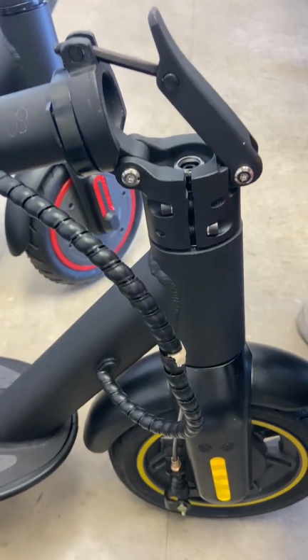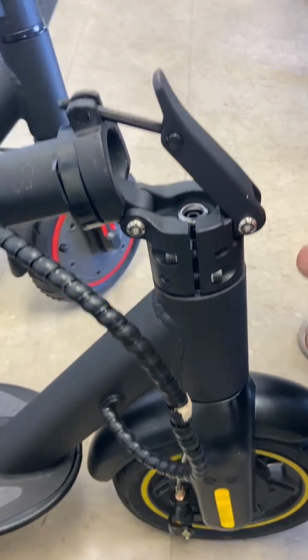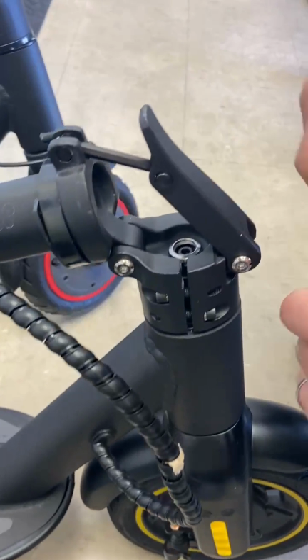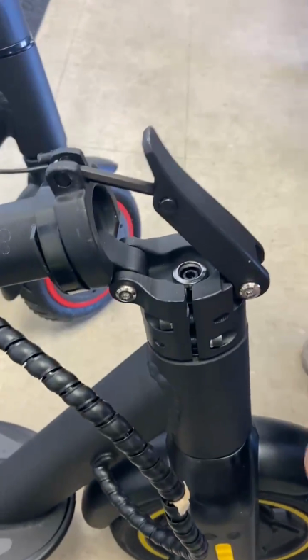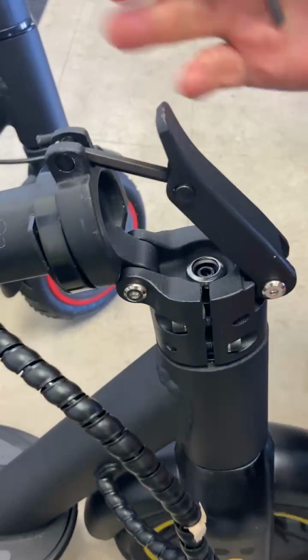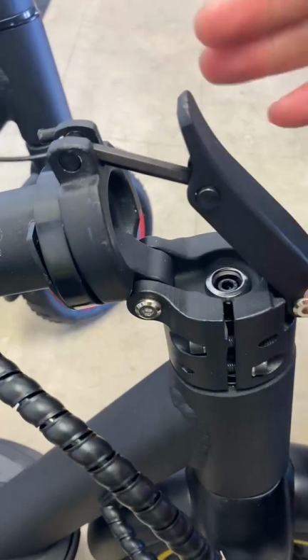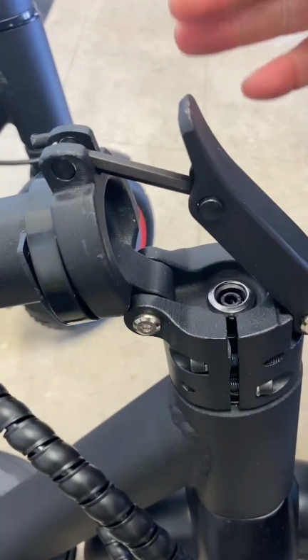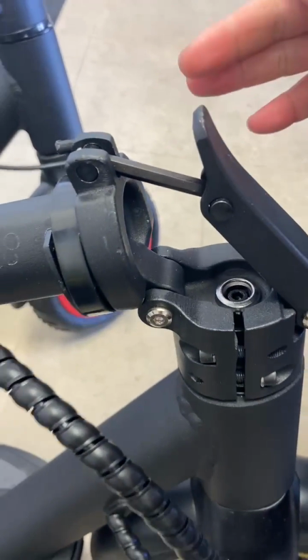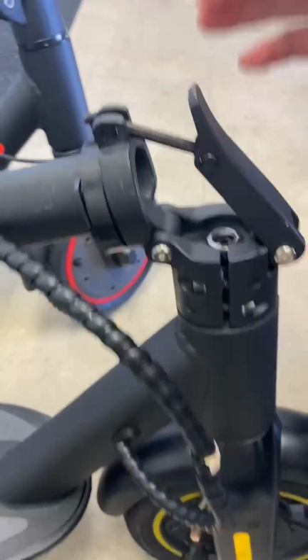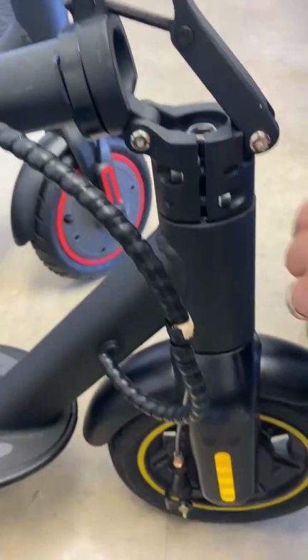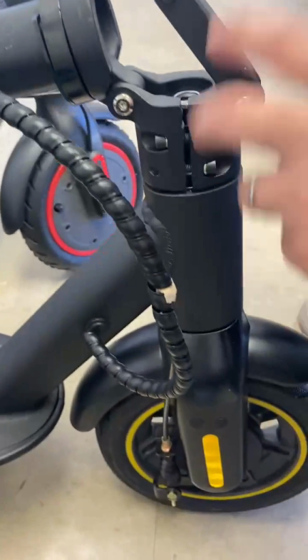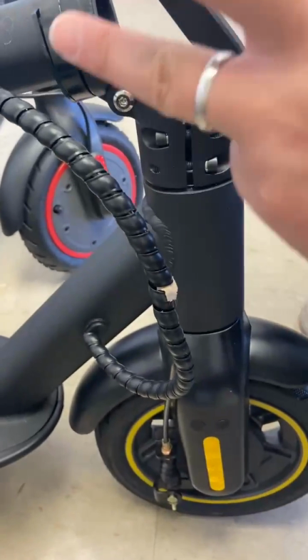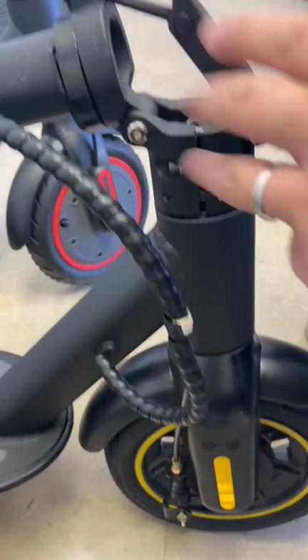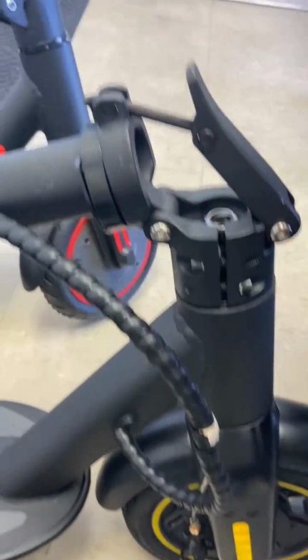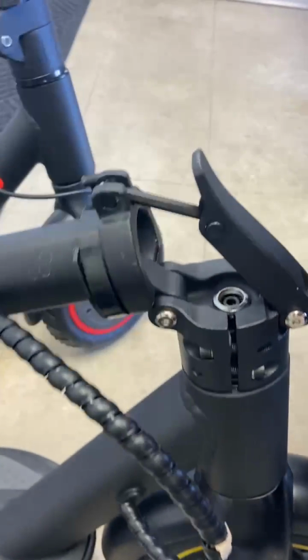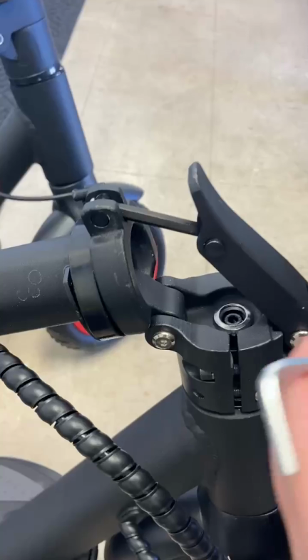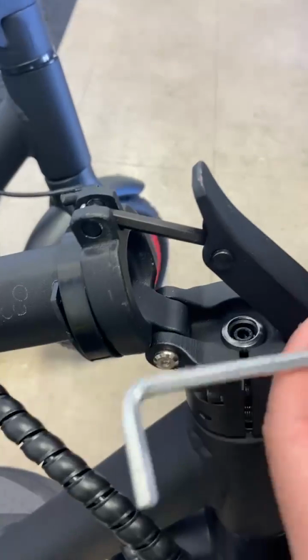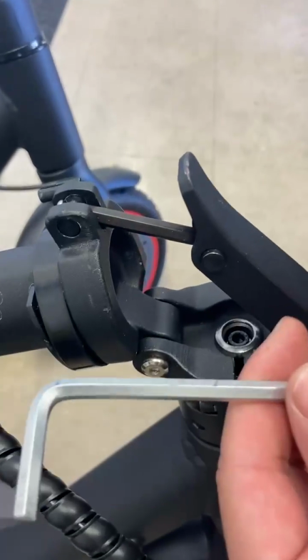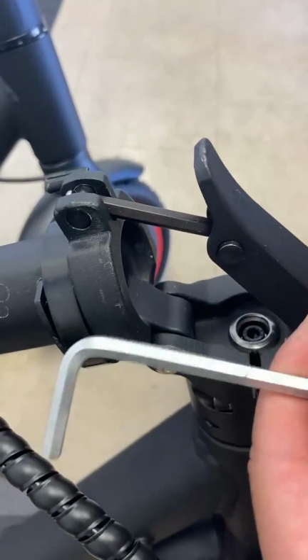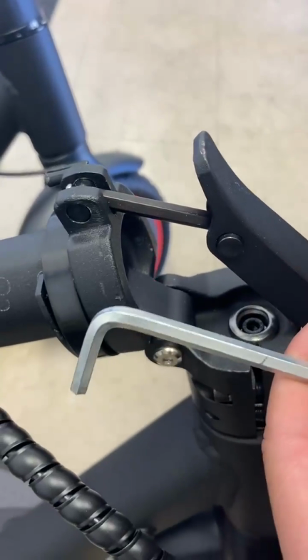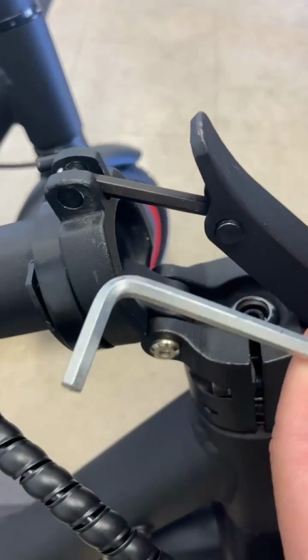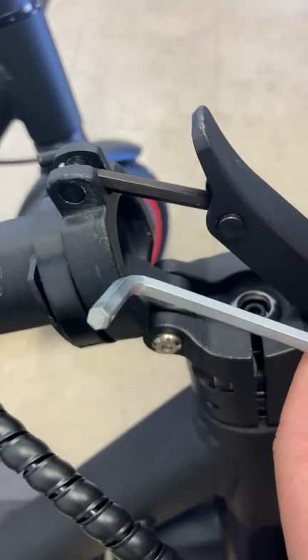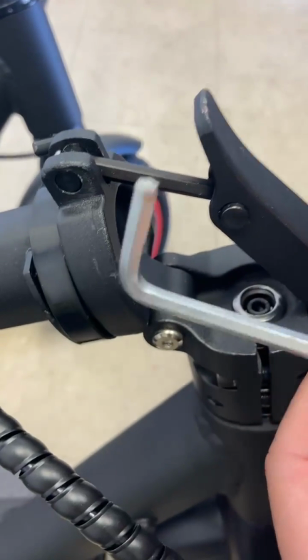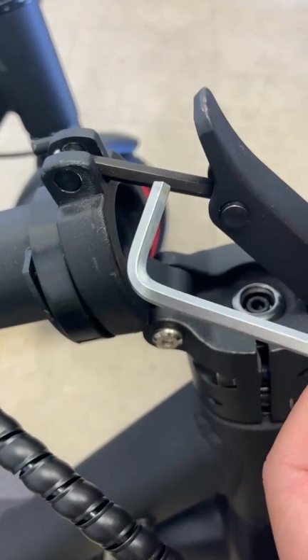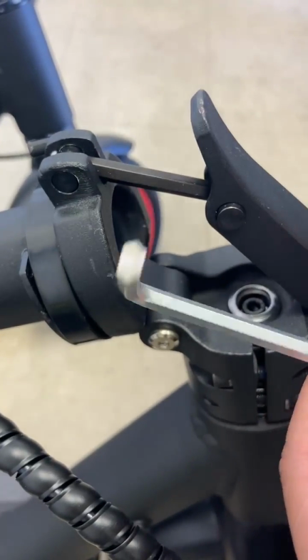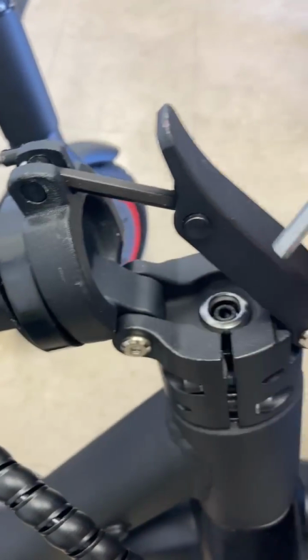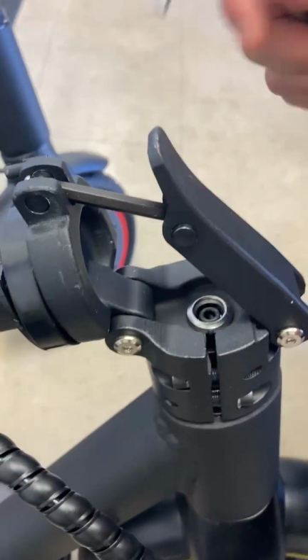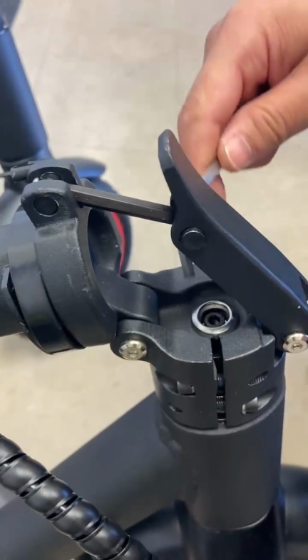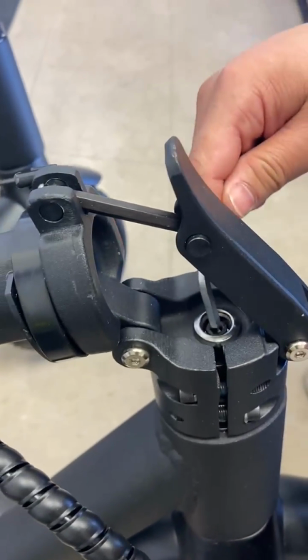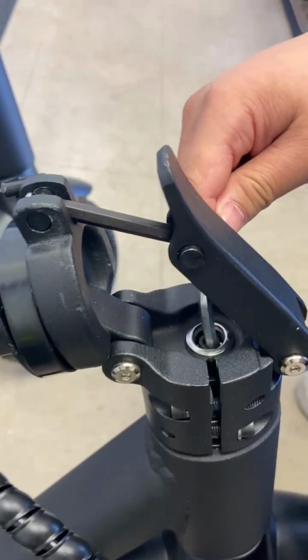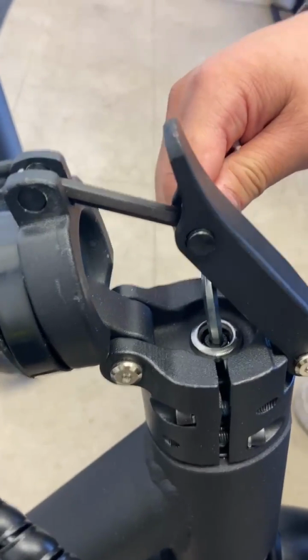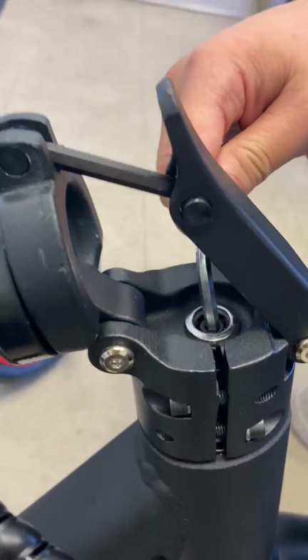To adjust the alignment on the handlebar, we need to loosen three screws using a 5 millimeter hex wrench. Loosen the screw right here.